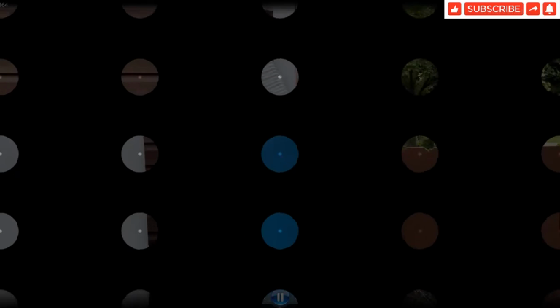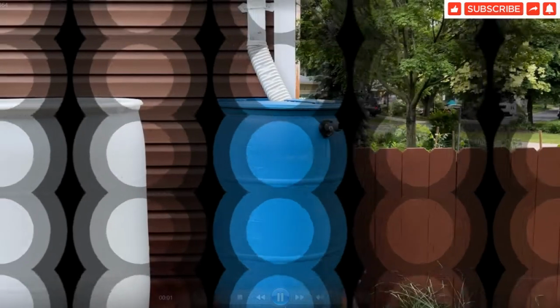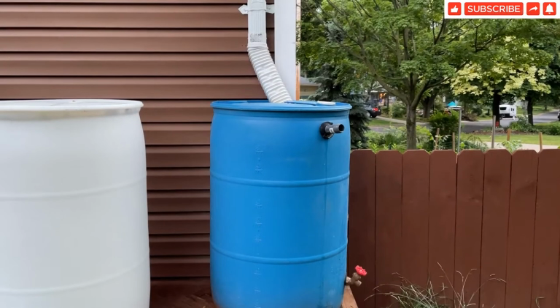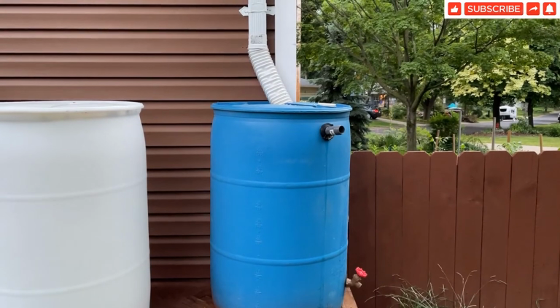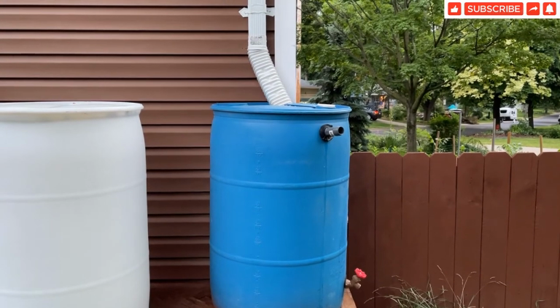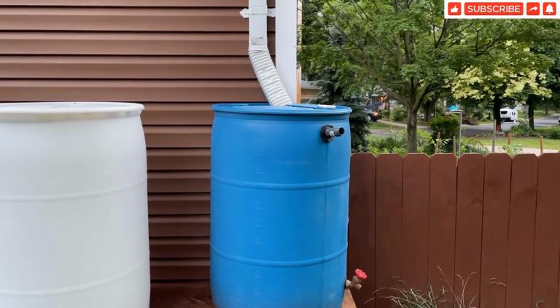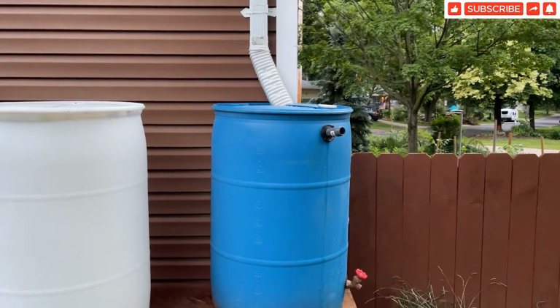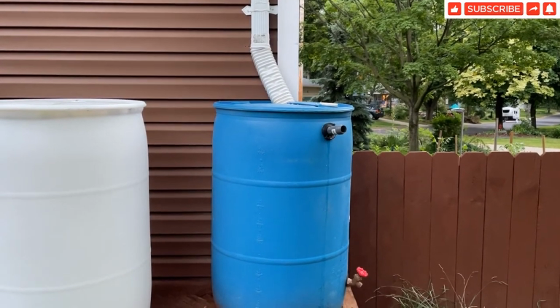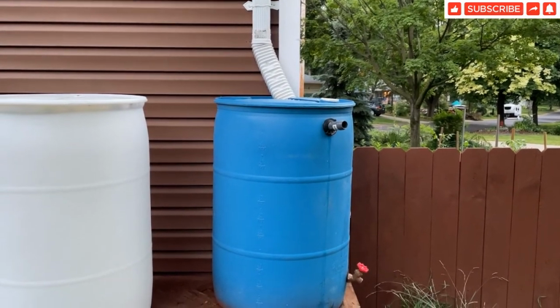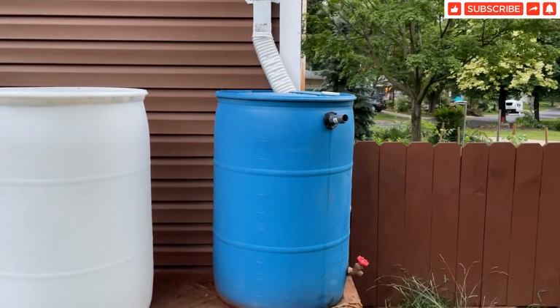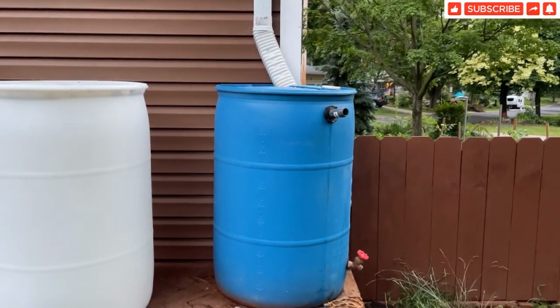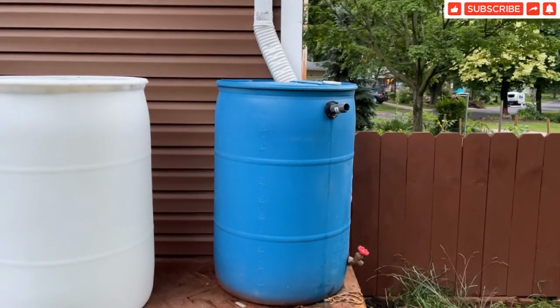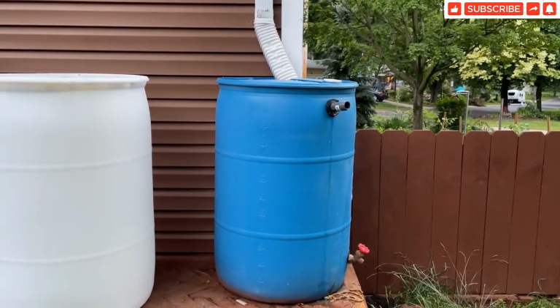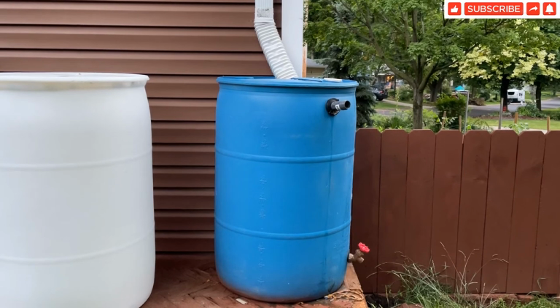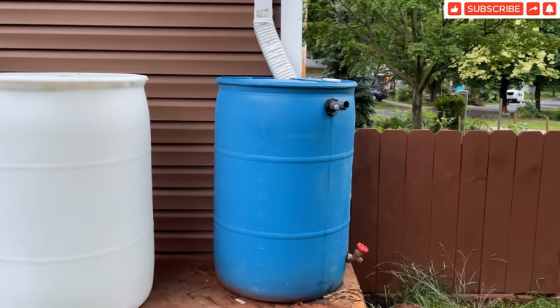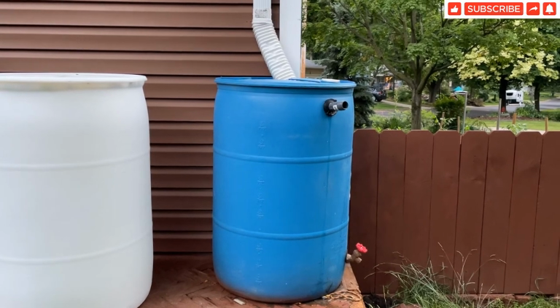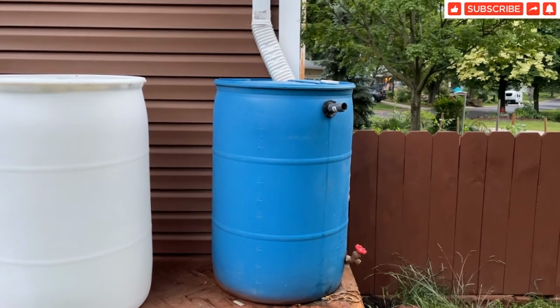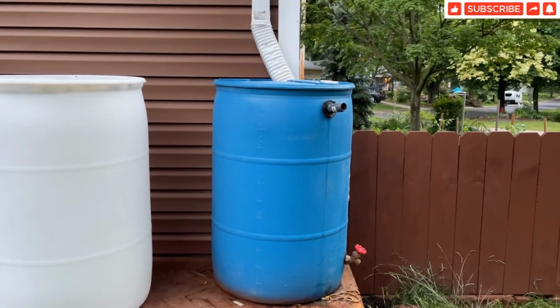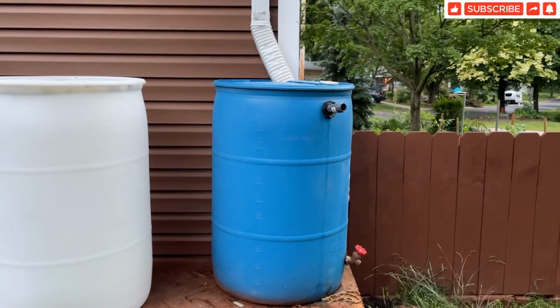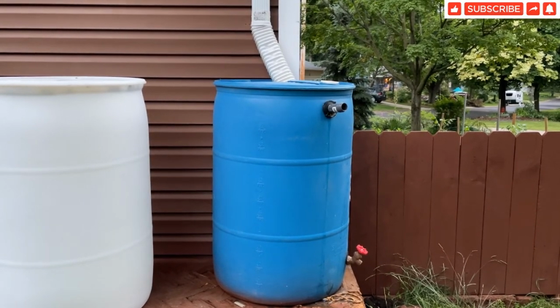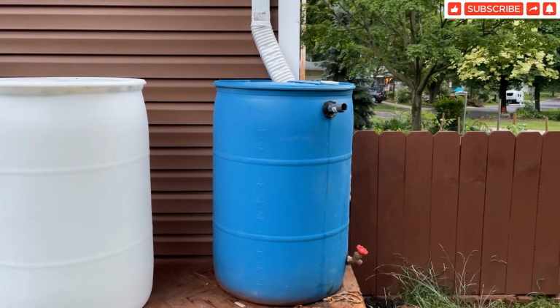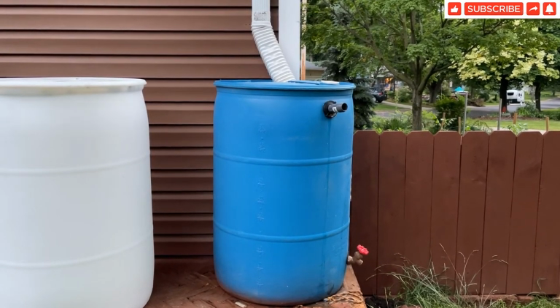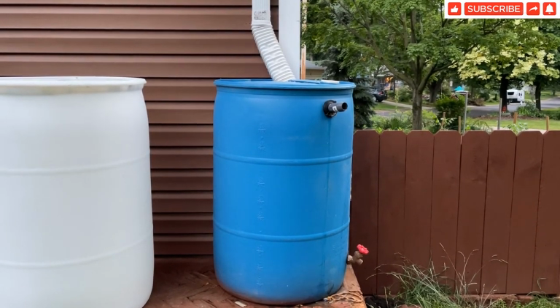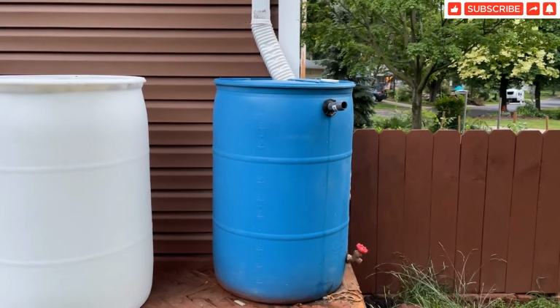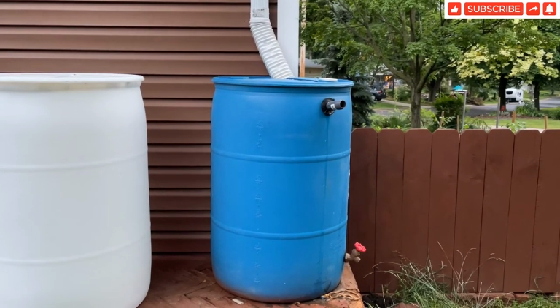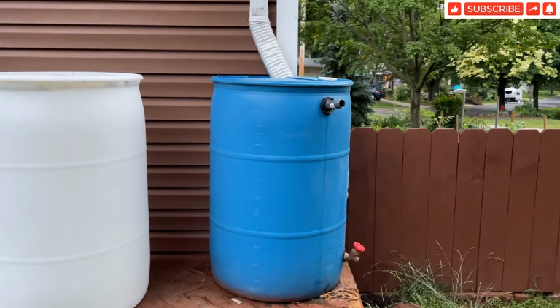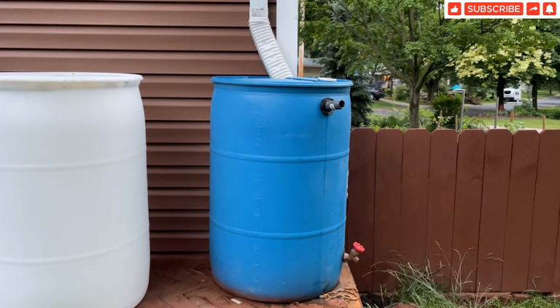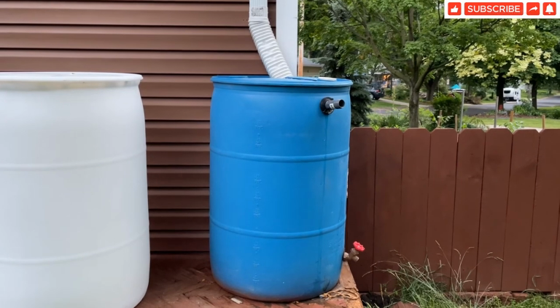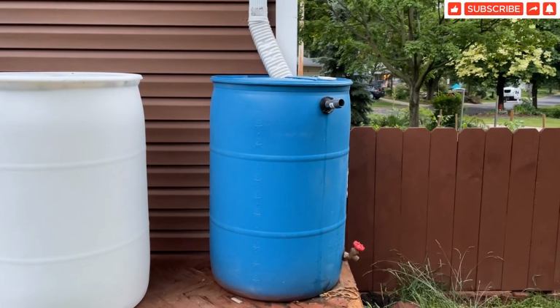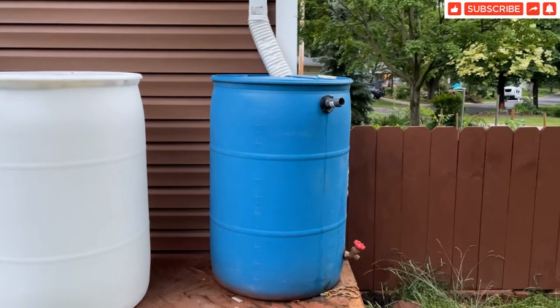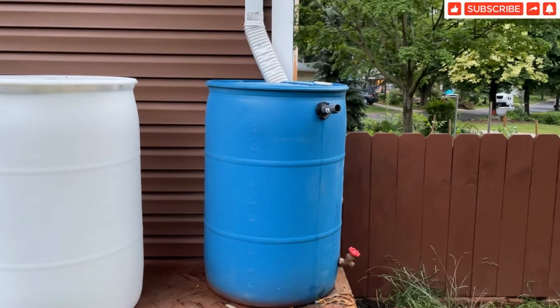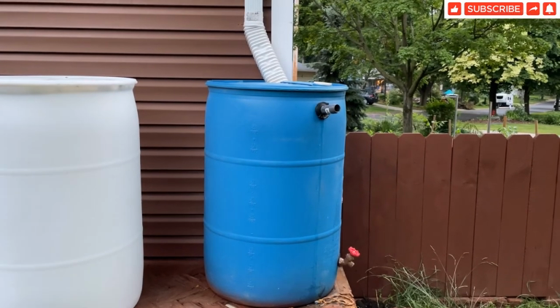Hello everyone, welcome back to another video in the Garden Talk channel. In this video I'm going to discuss one of the single most important mistakes you should not make if you have a rain barrel system.